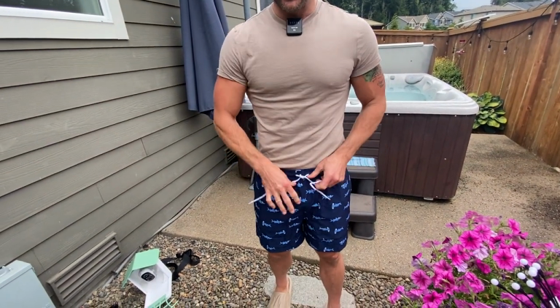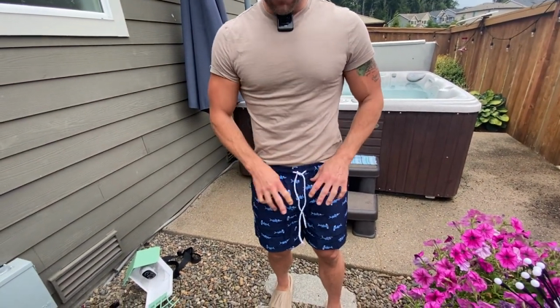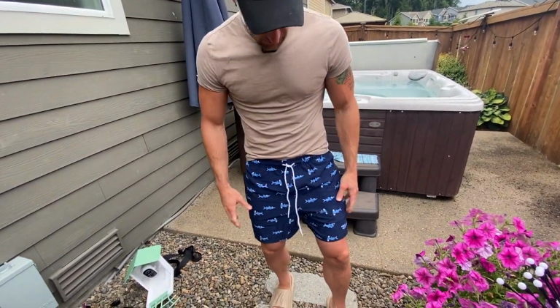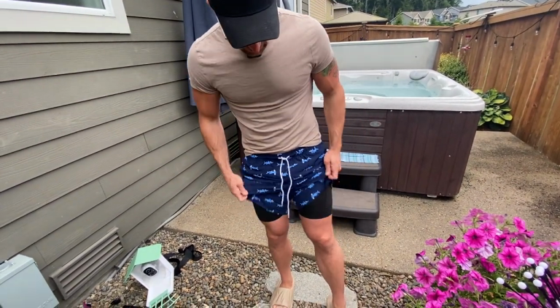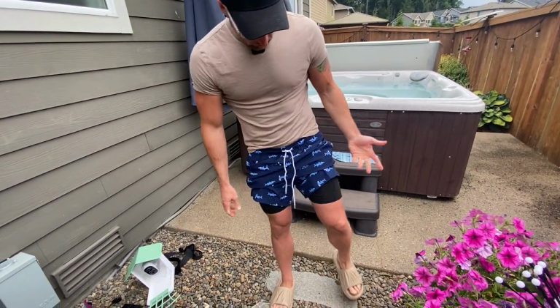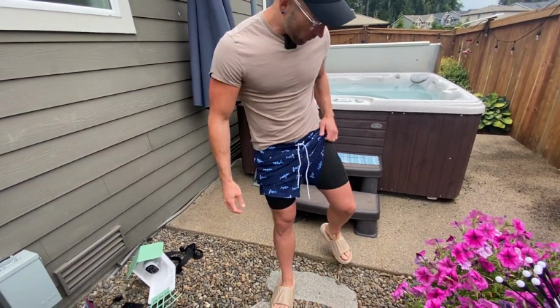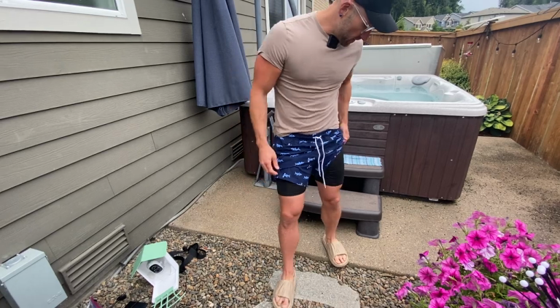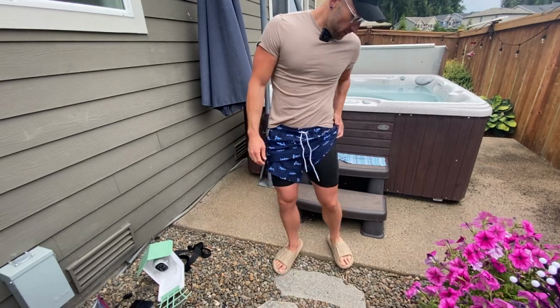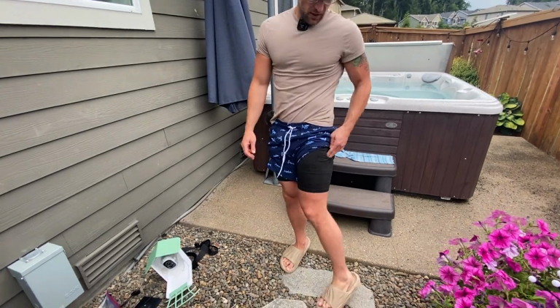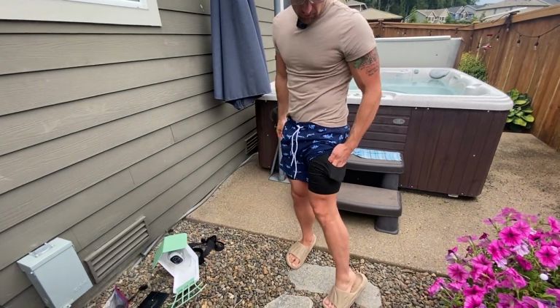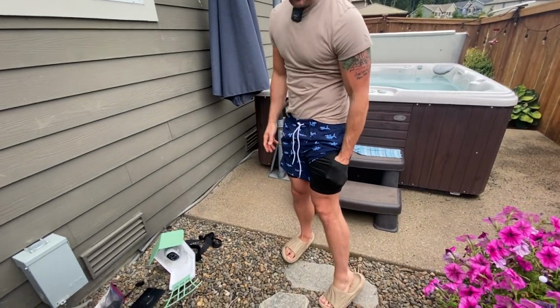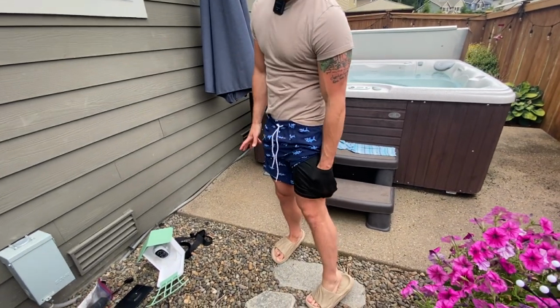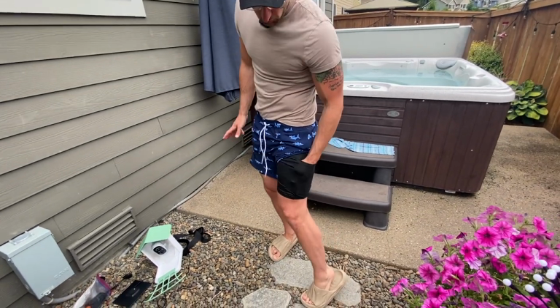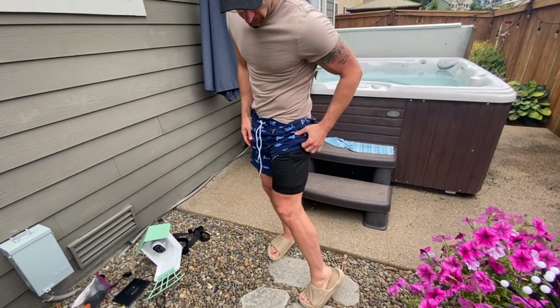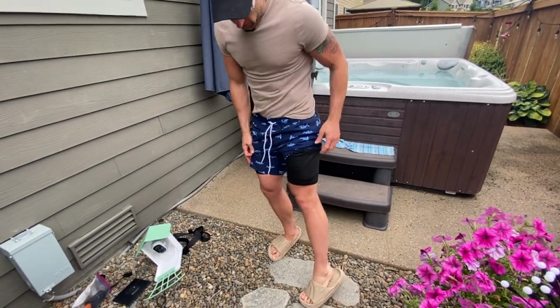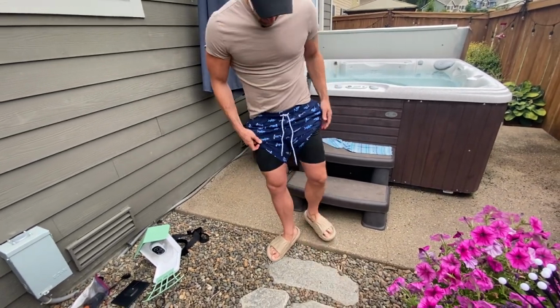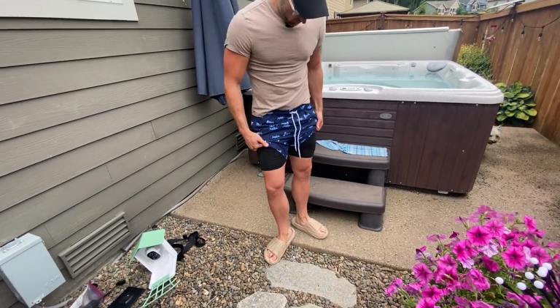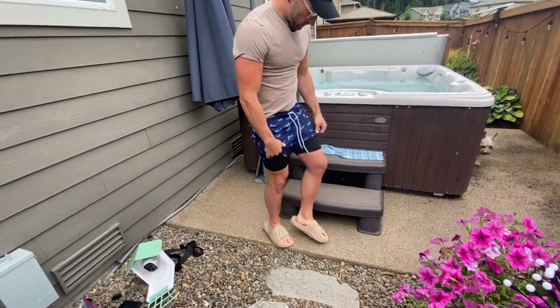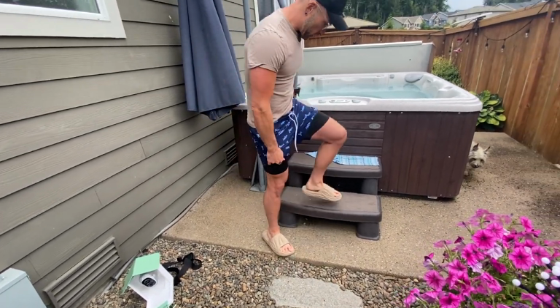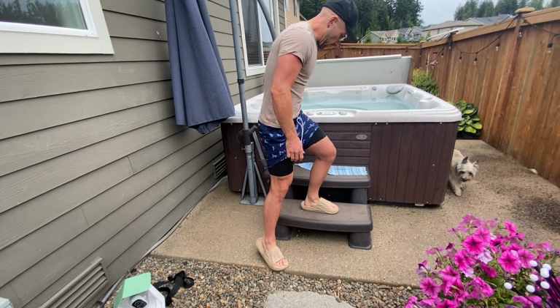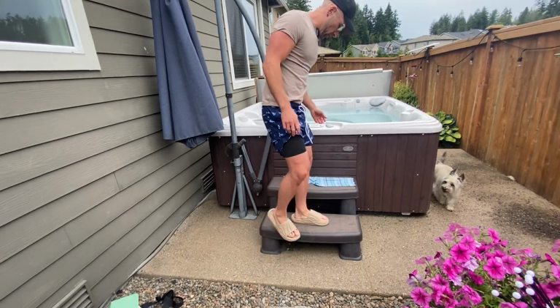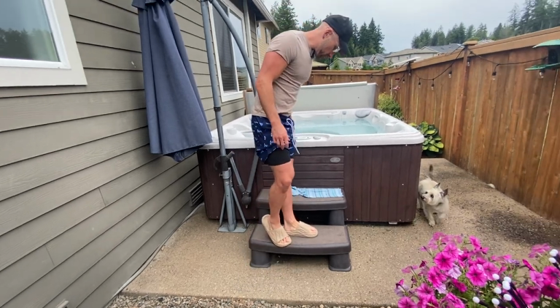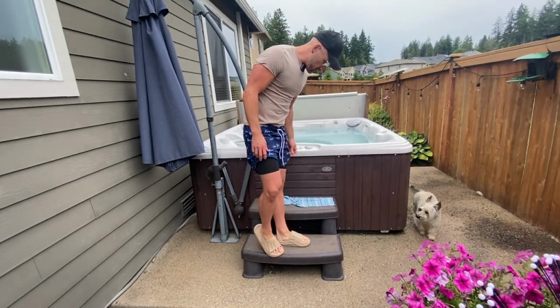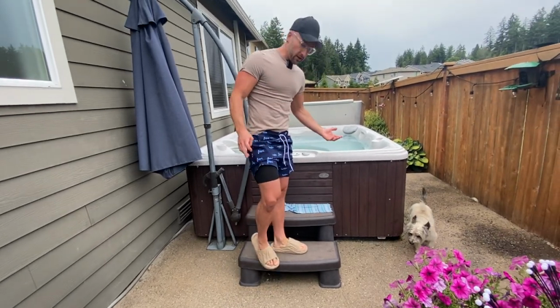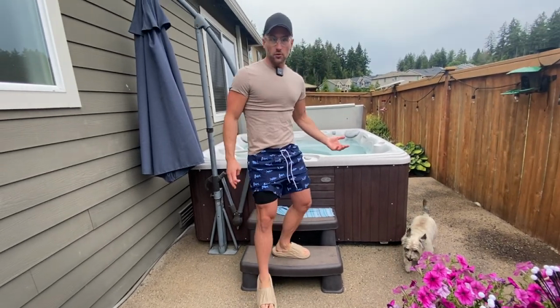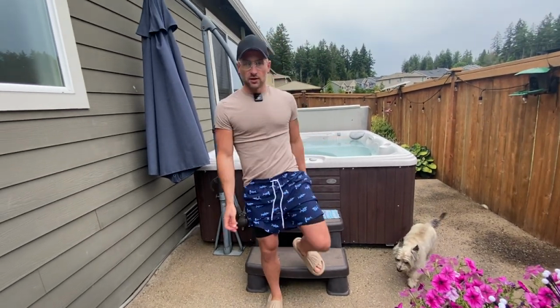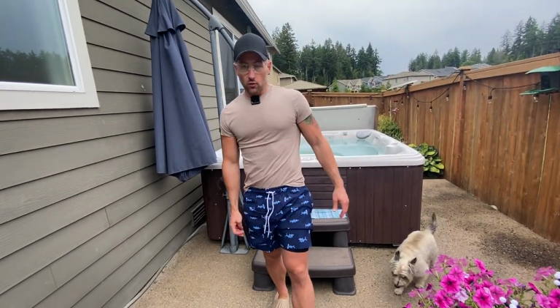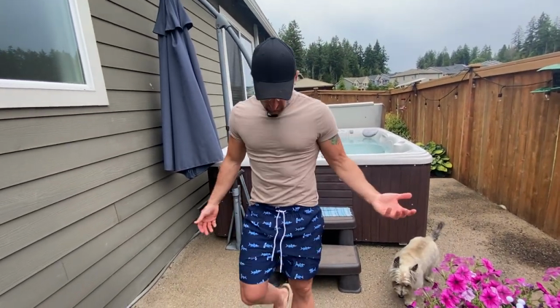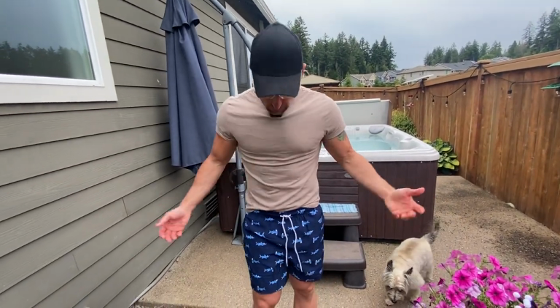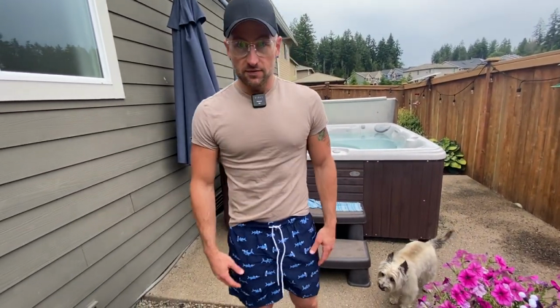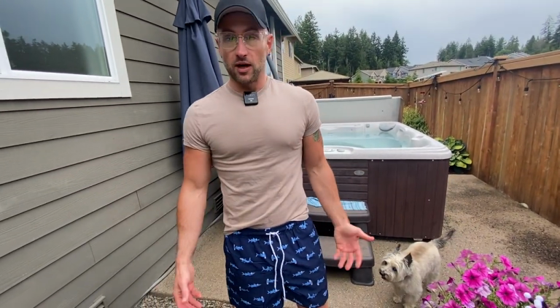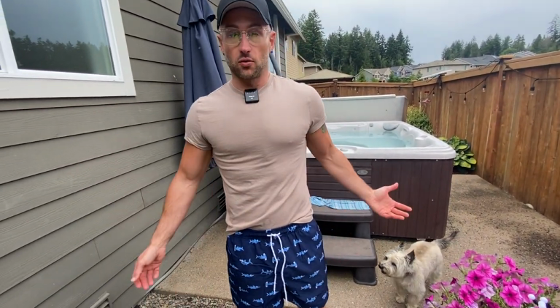A lot of you won't even need the drawstring. You even have a pocket for your phone right here. These are going to be great for going down to the beach, hitting the pool, or you could even just wear them as shorts.